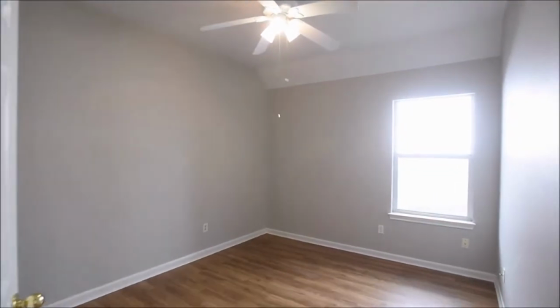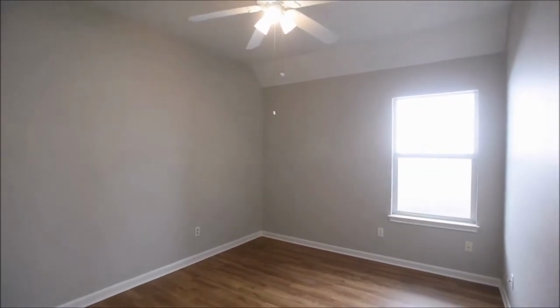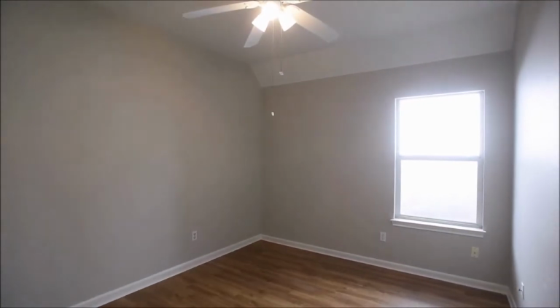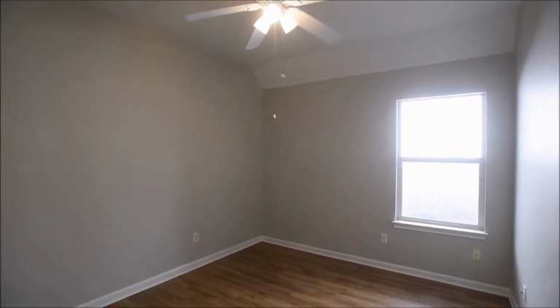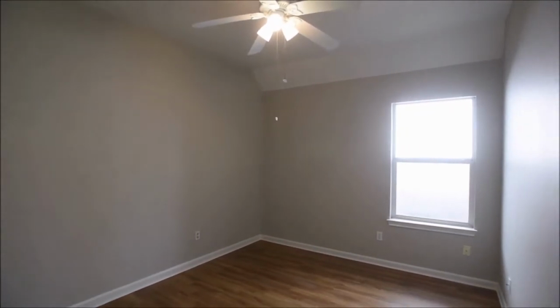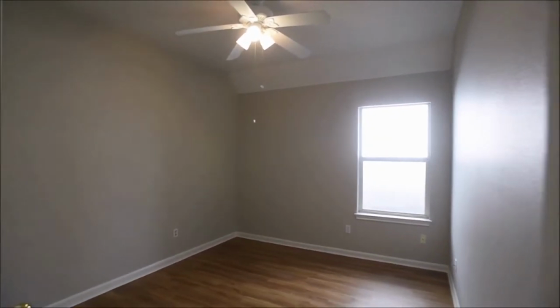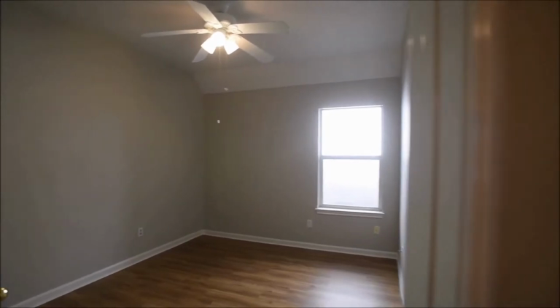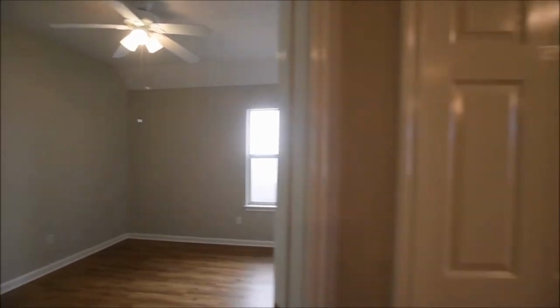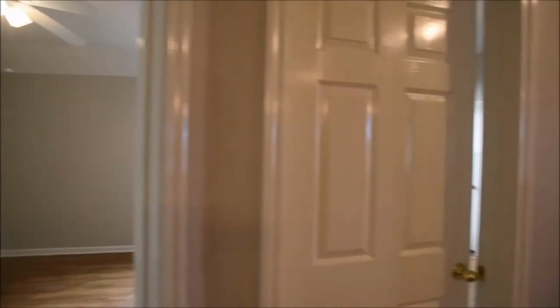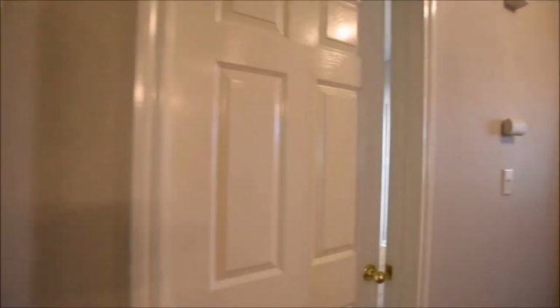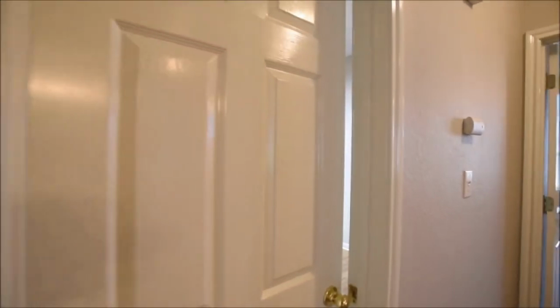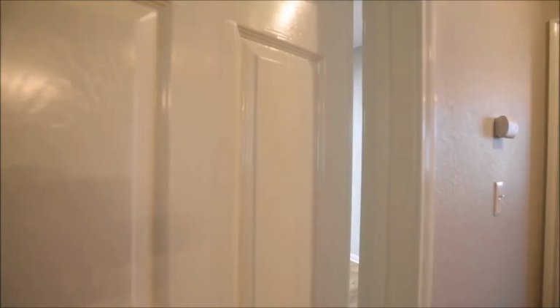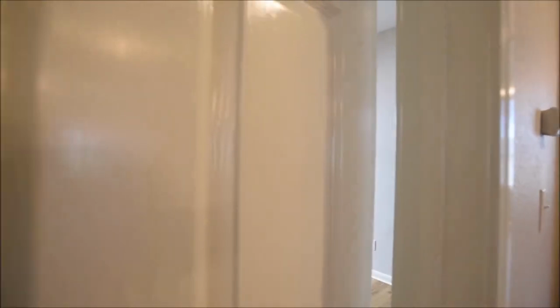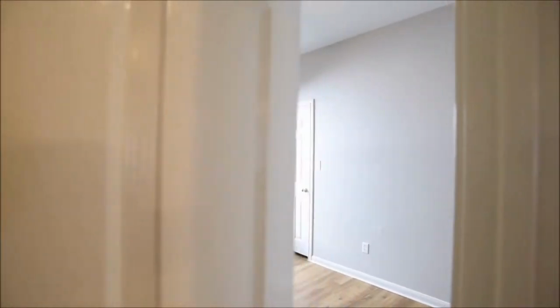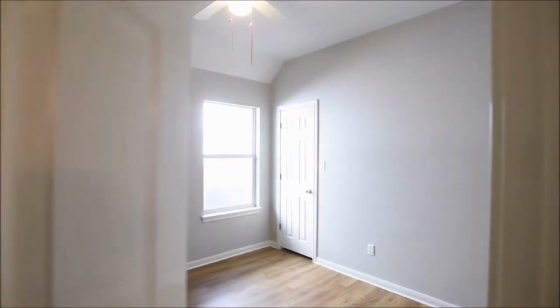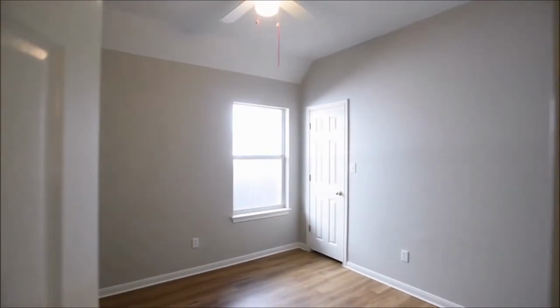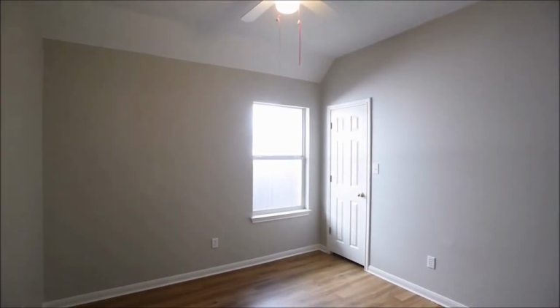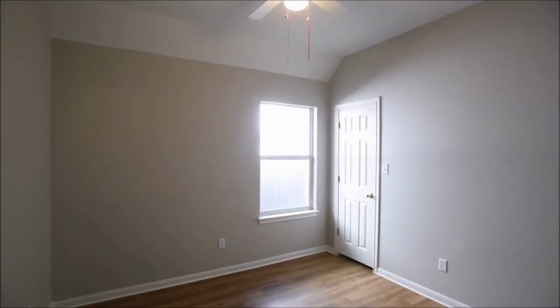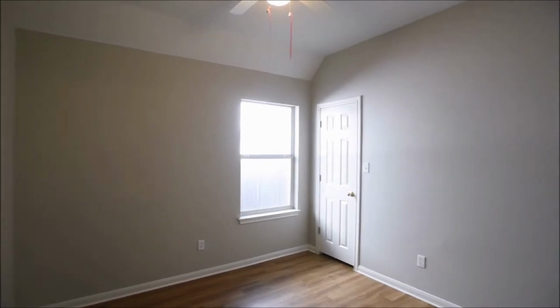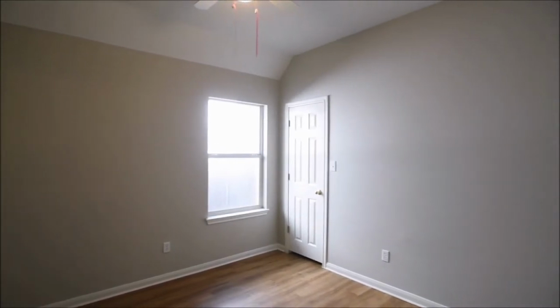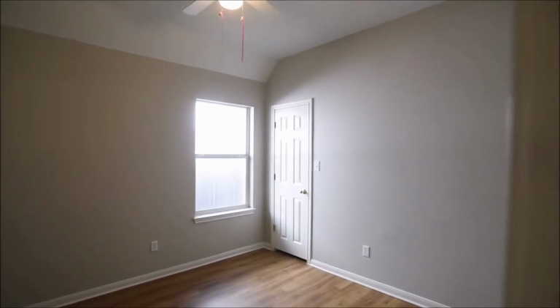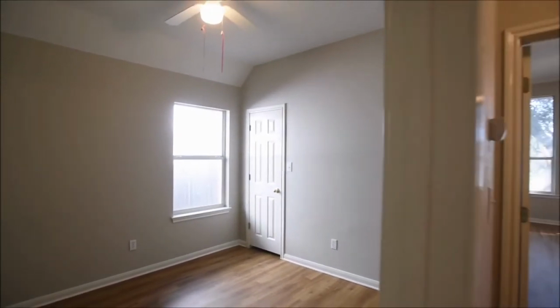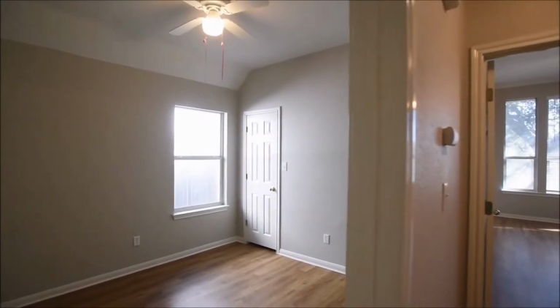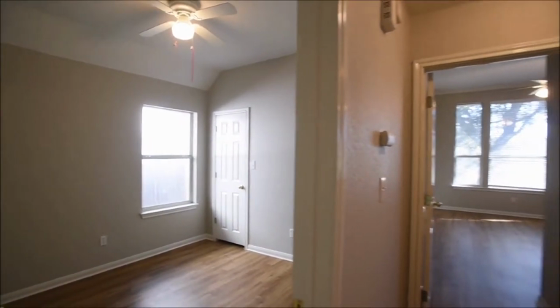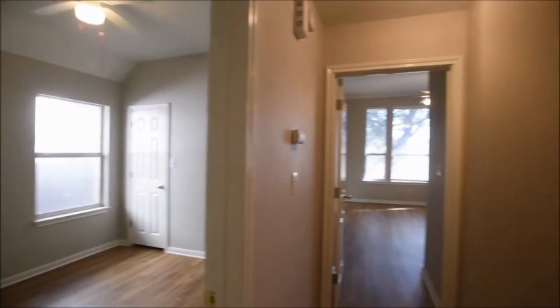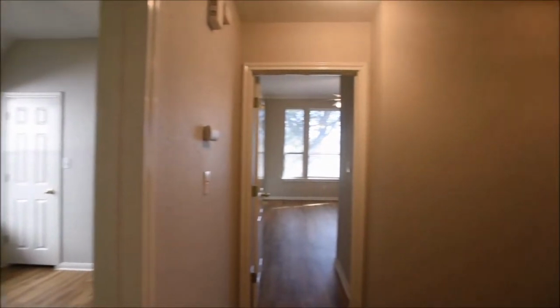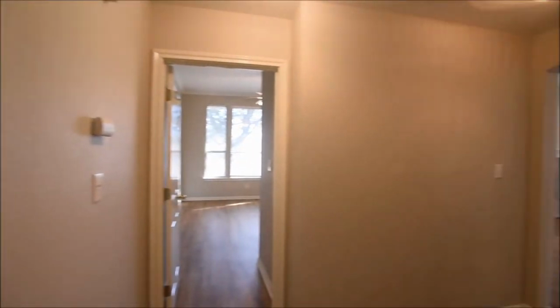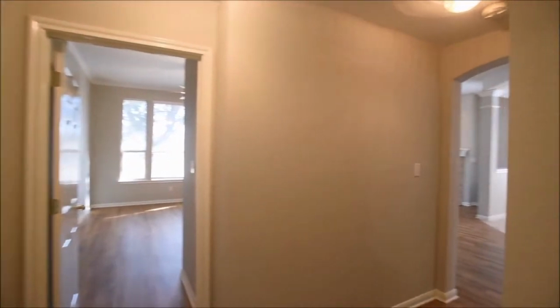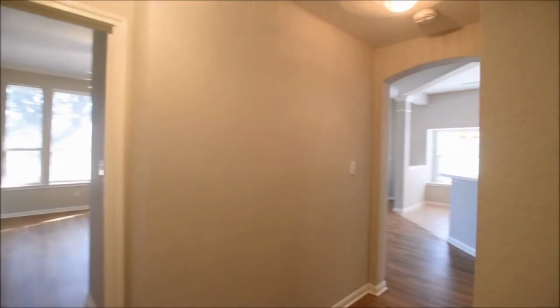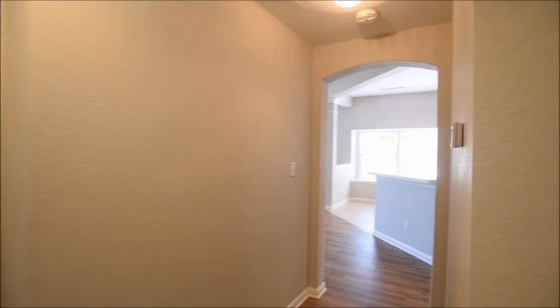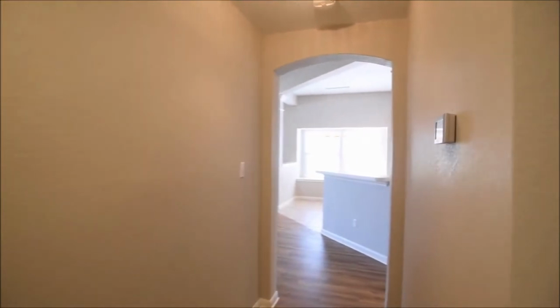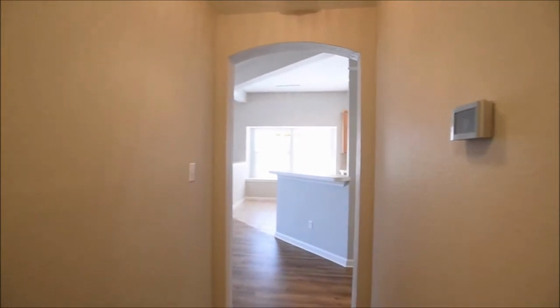Stepping through the guest bedrooms now, and the guest bath. The final guest bedroom — we already looked at the guest bath. Nice raised ceilings throughout here.